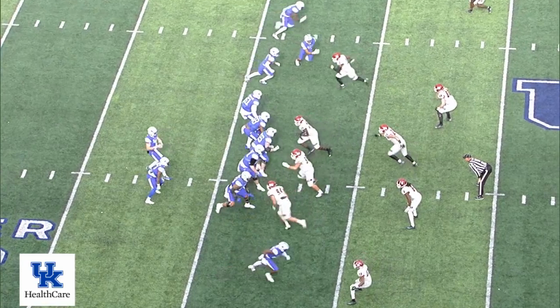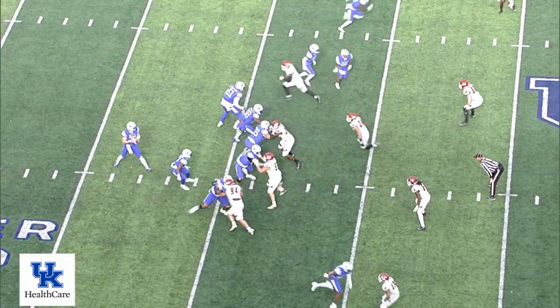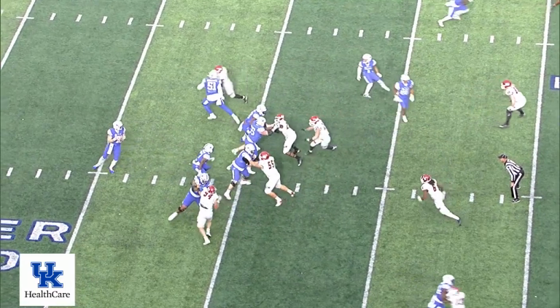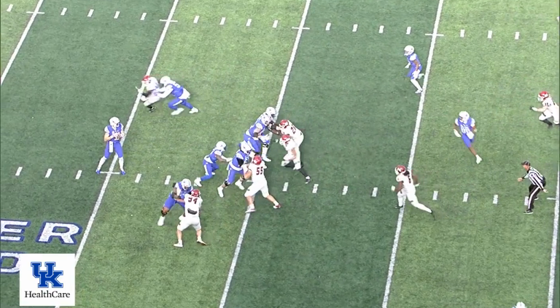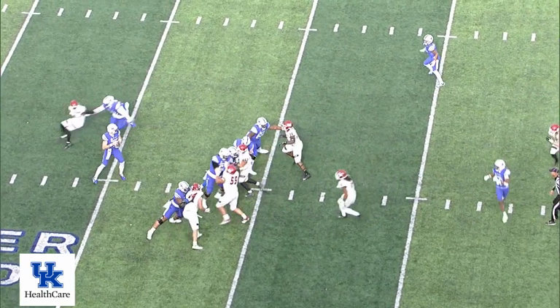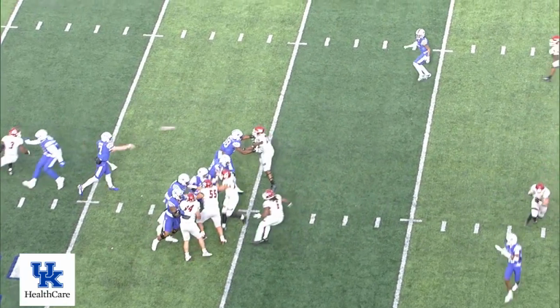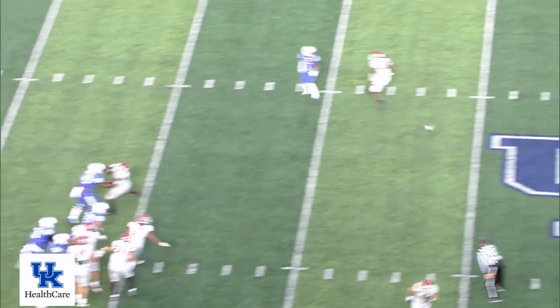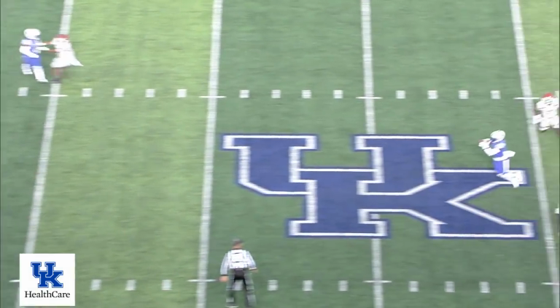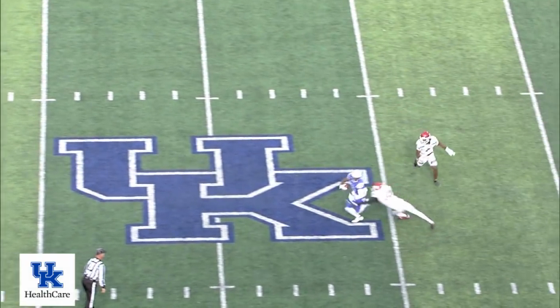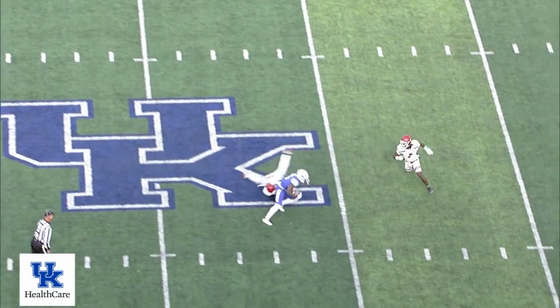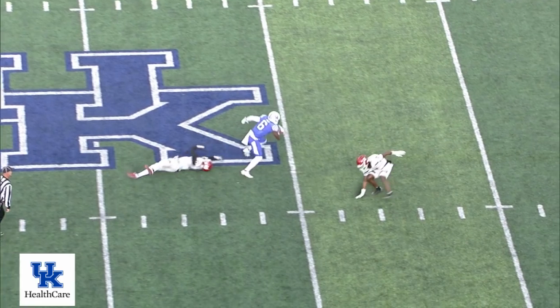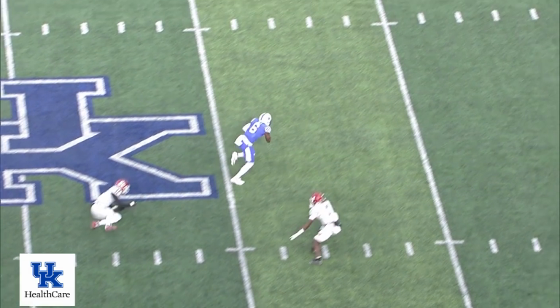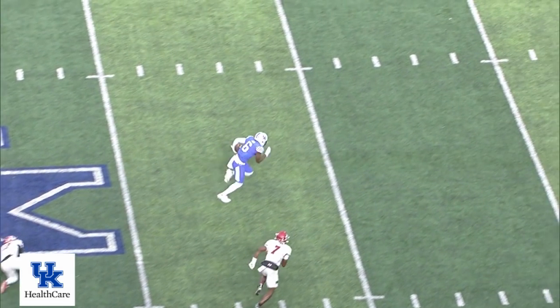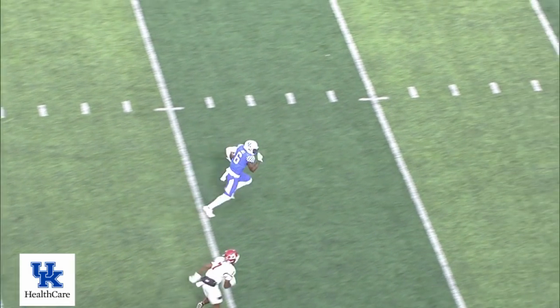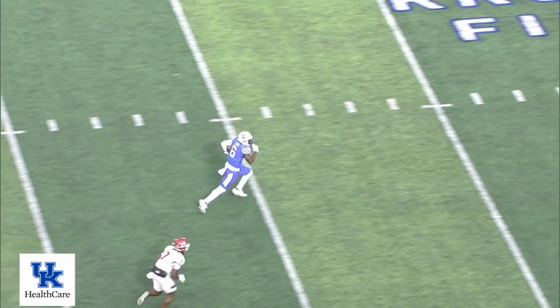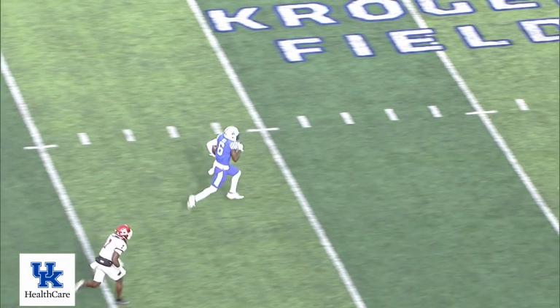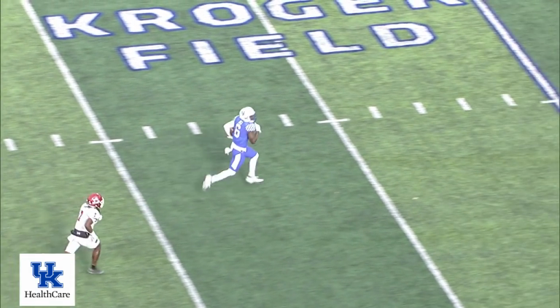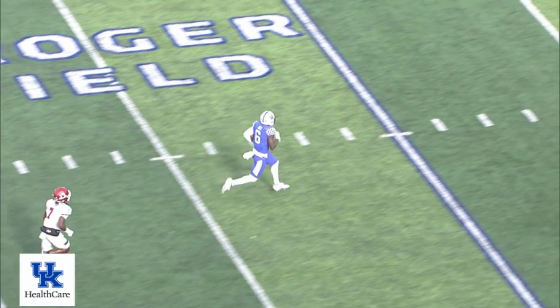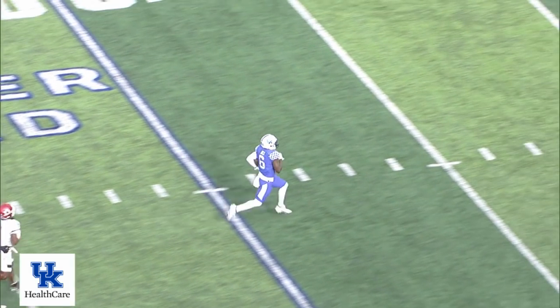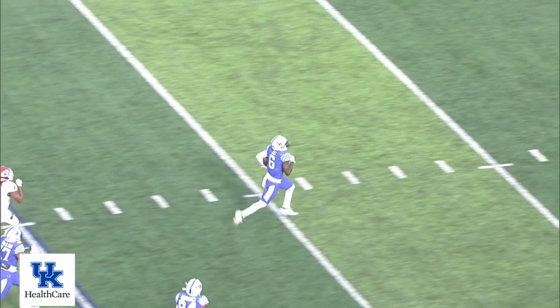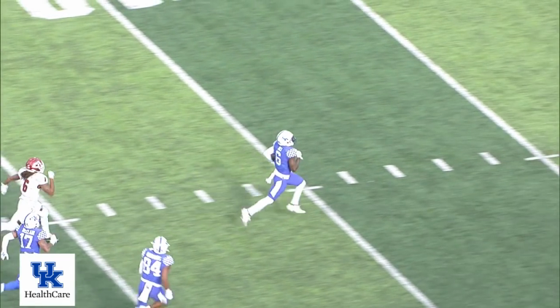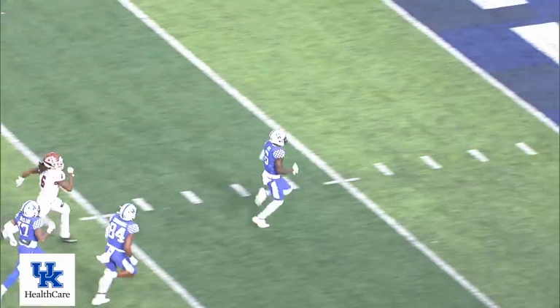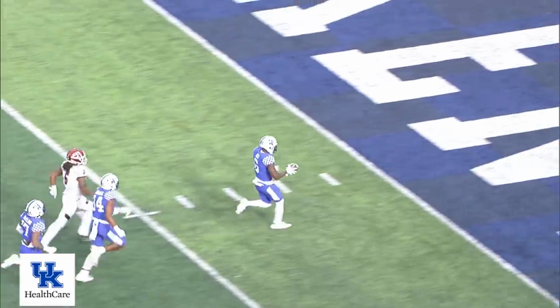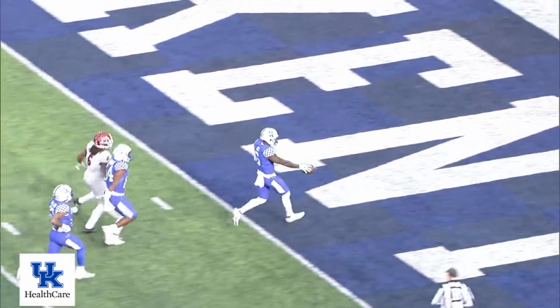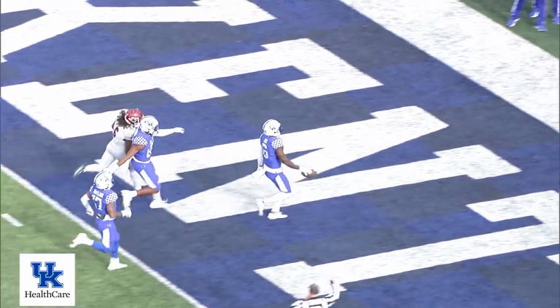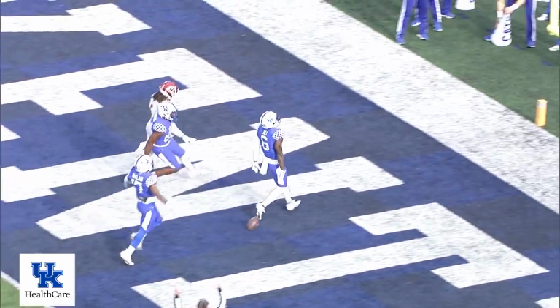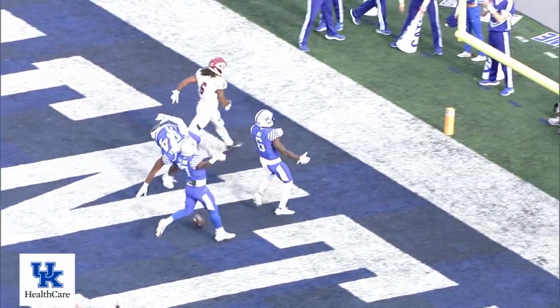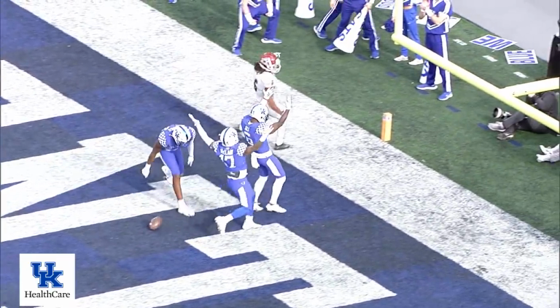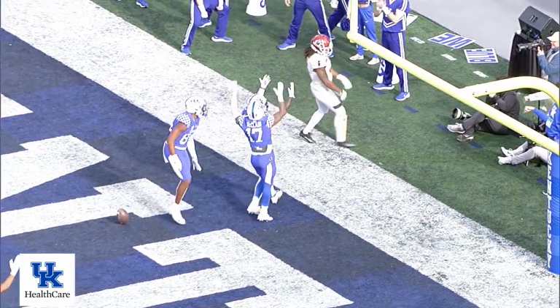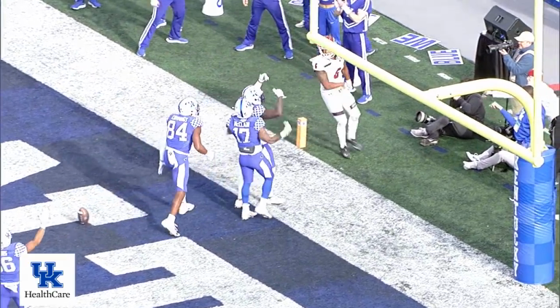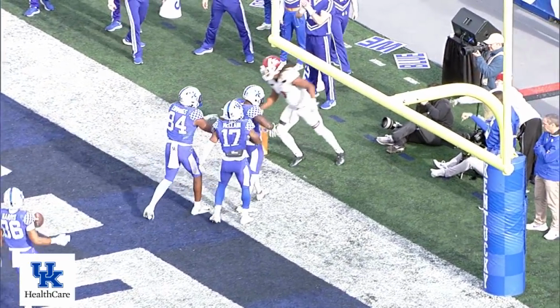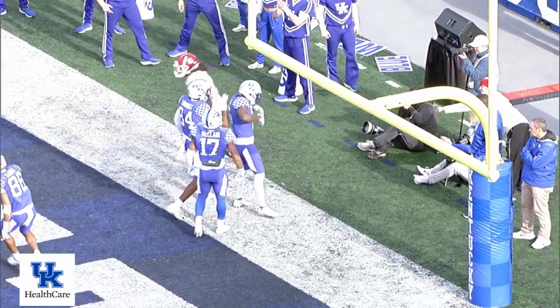Blitz coming off the left side — they pick it up. Levis throws into the middle and it's complete. He's got Ali, he slips a tackle. He's across the 30, across the 20, 10, 5 — touchdown, Kentucky! Savior Josh Ali.